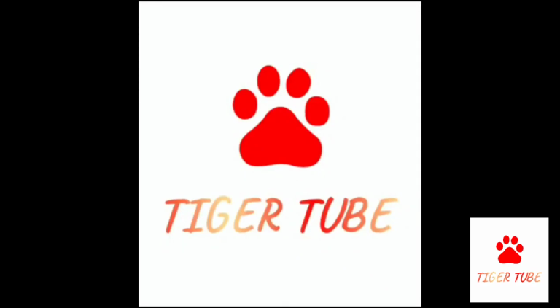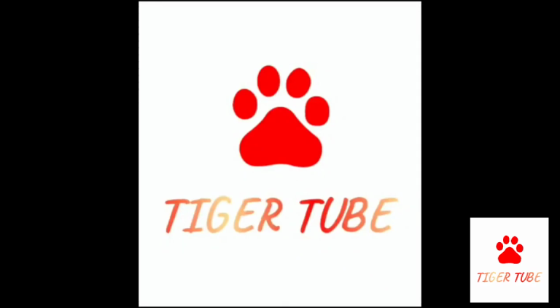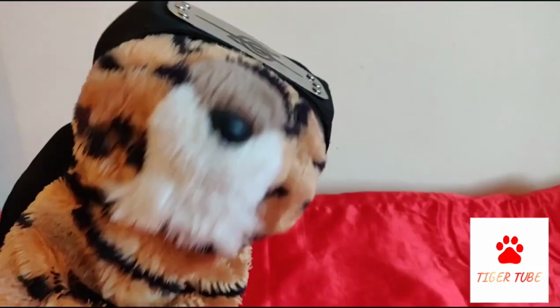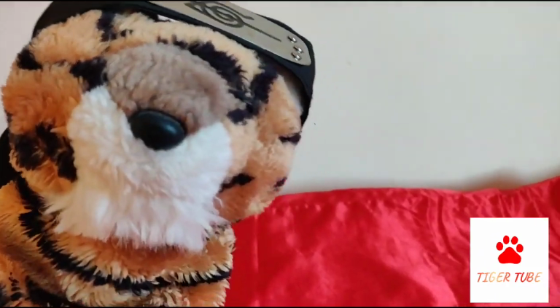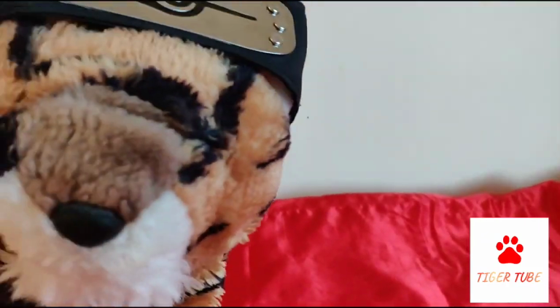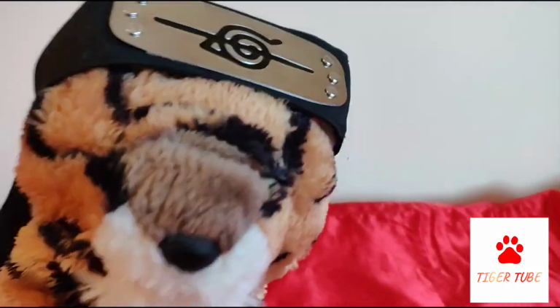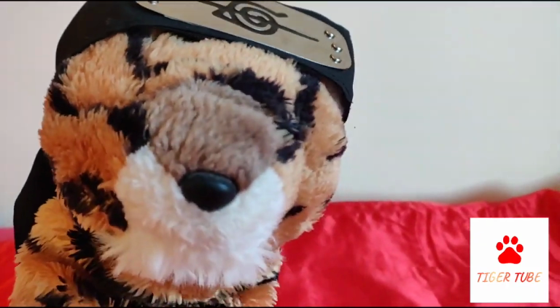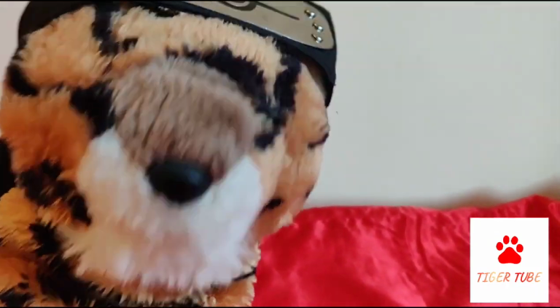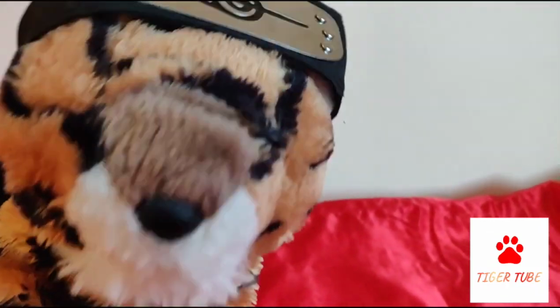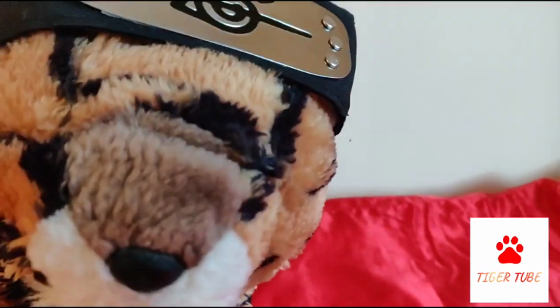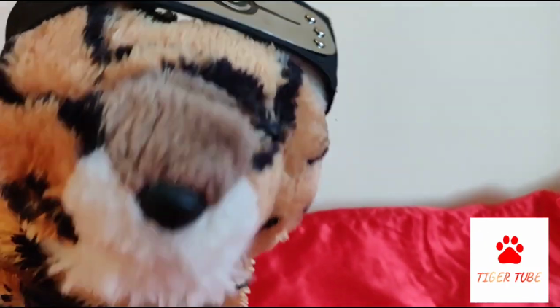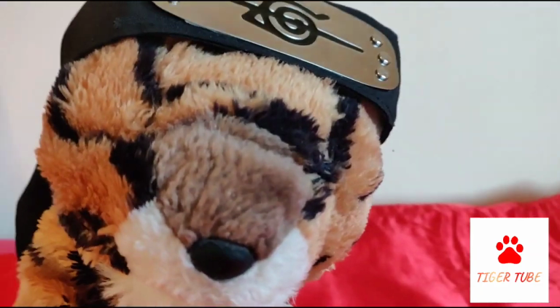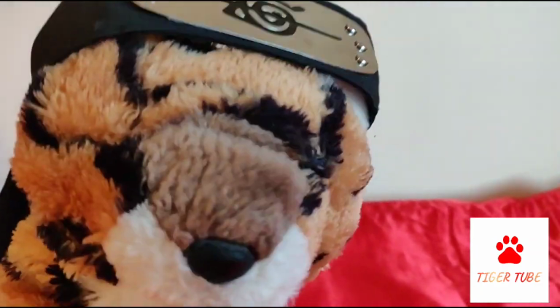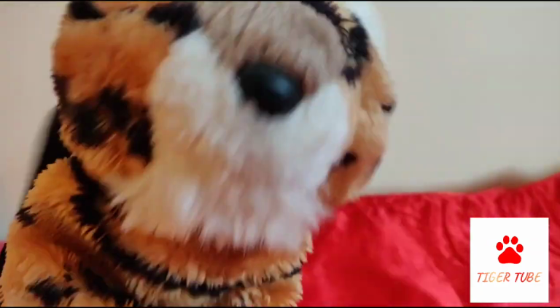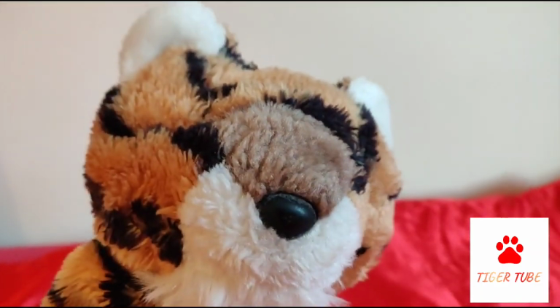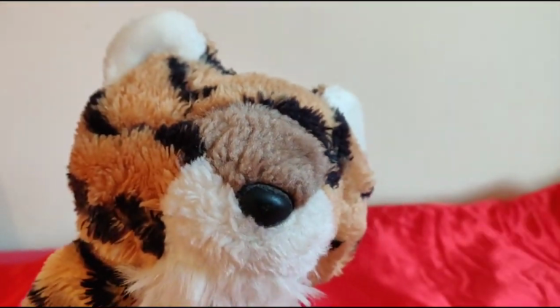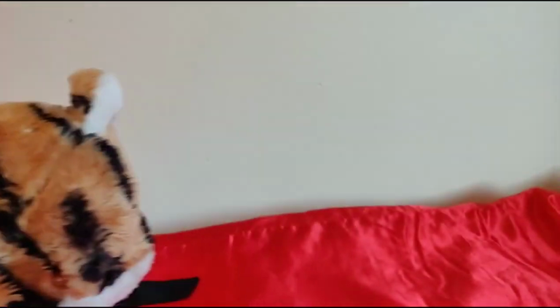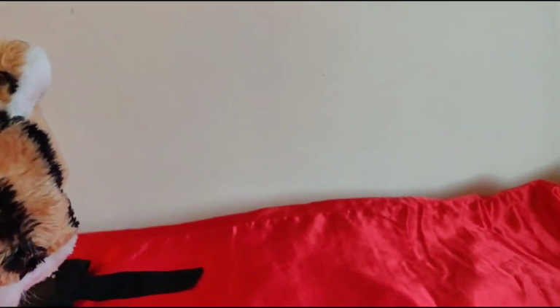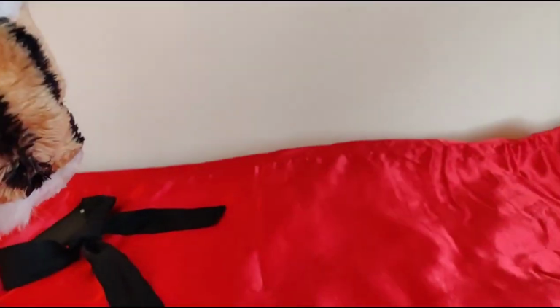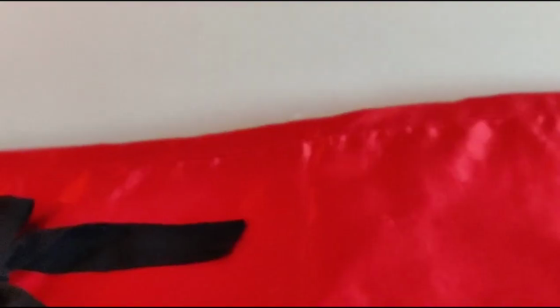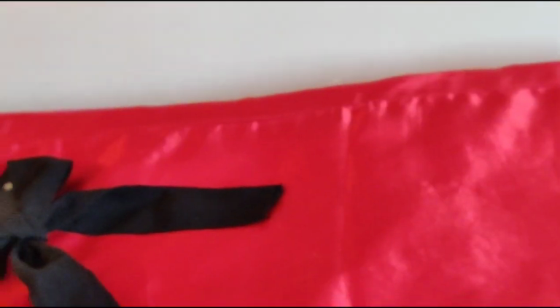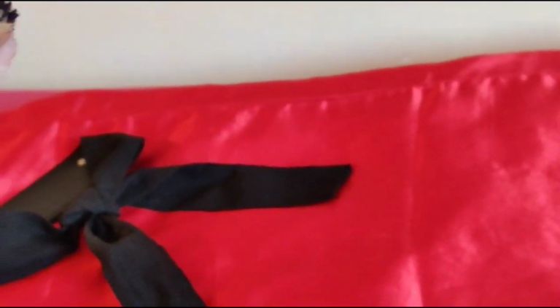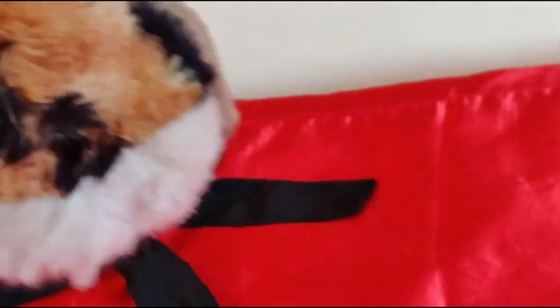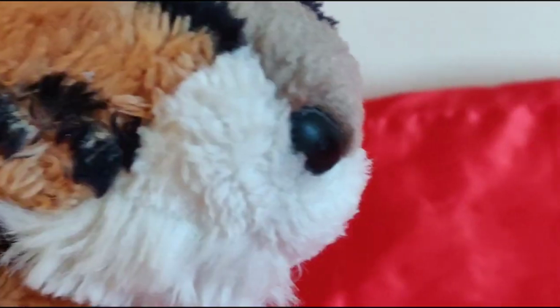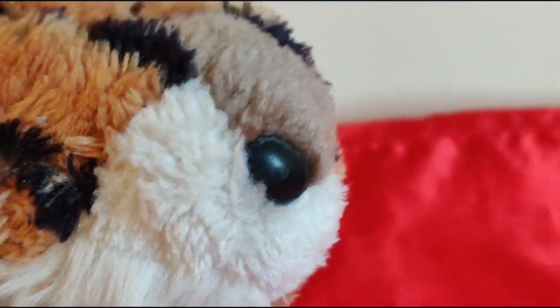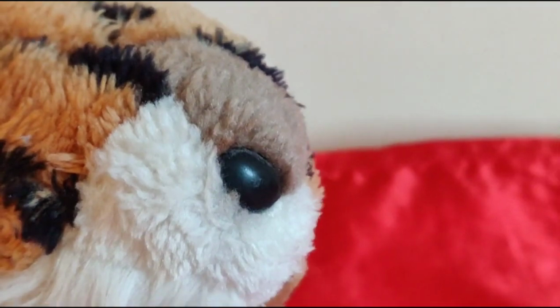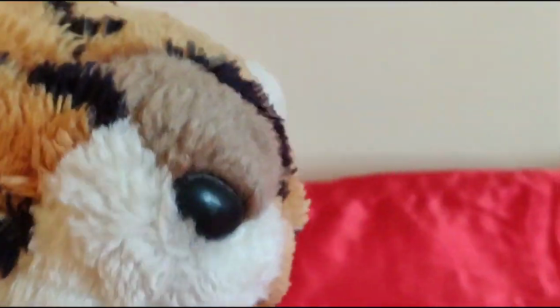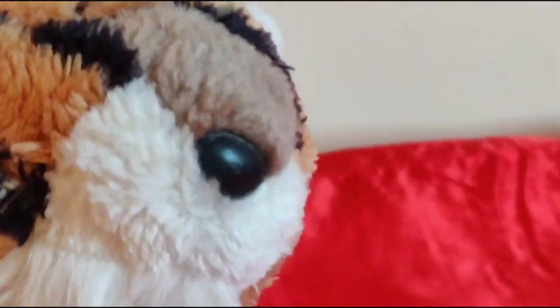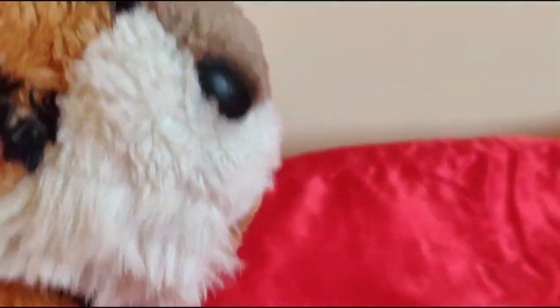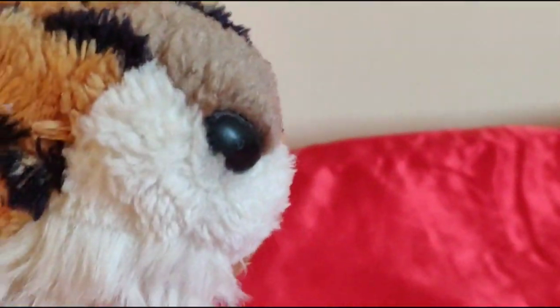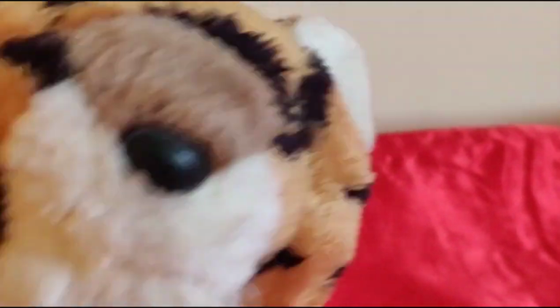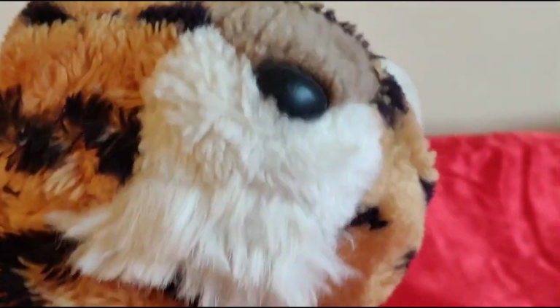TigerTube! RAR, and today we're showing you how to be a ninja of the Hidden Leaf Village. Let's begin!